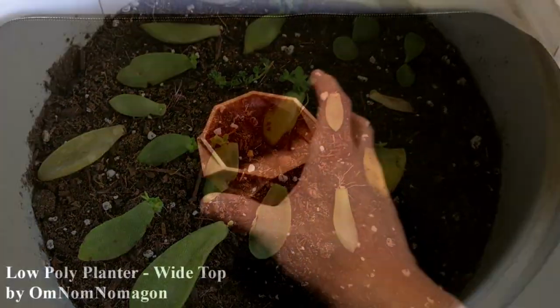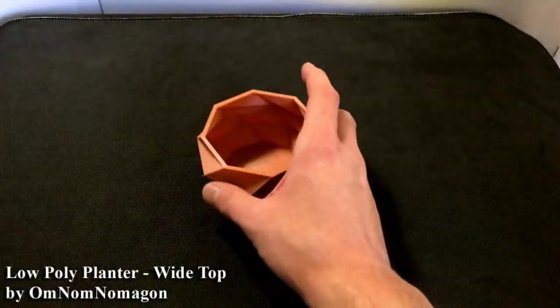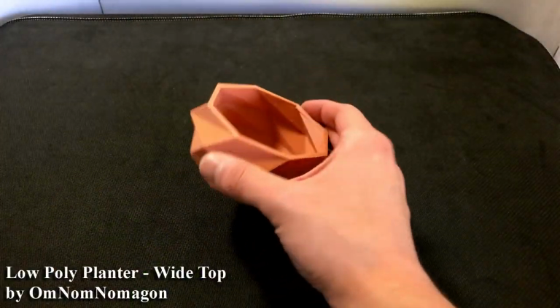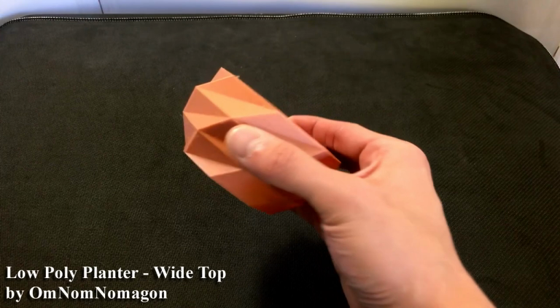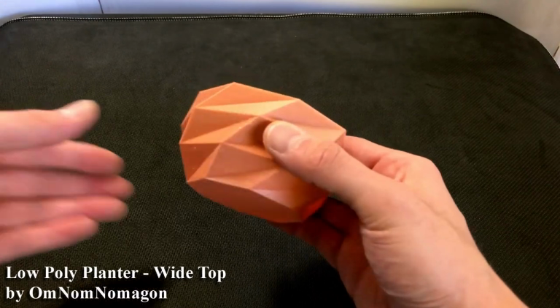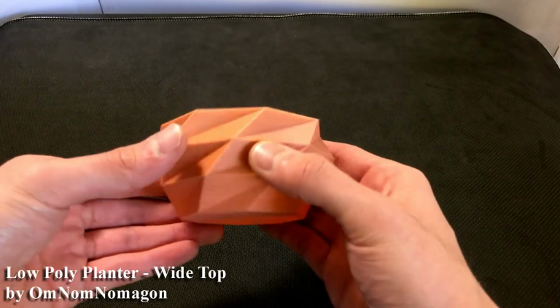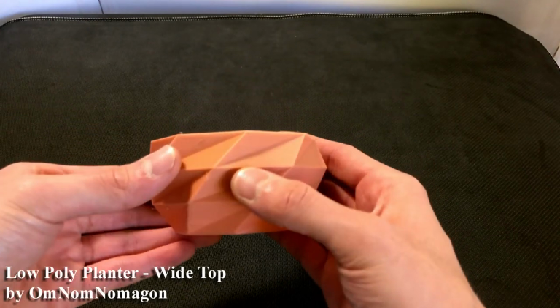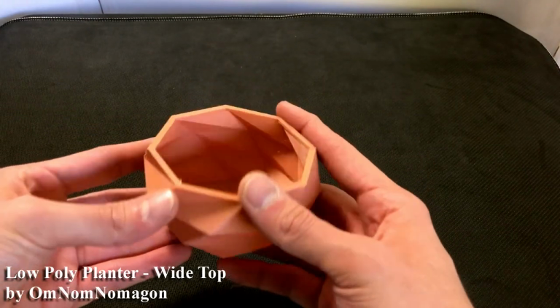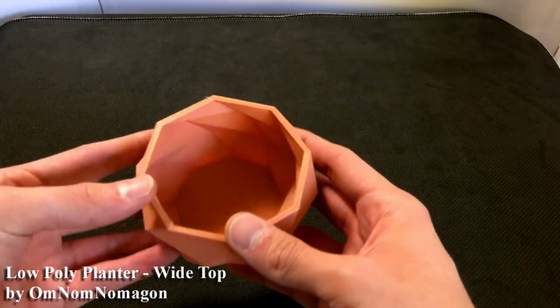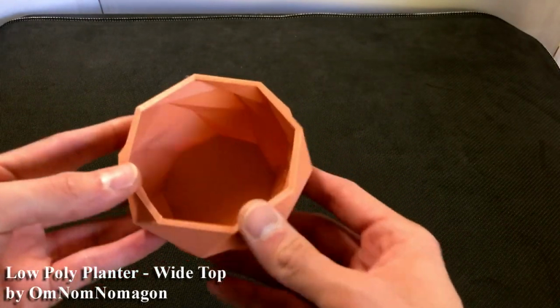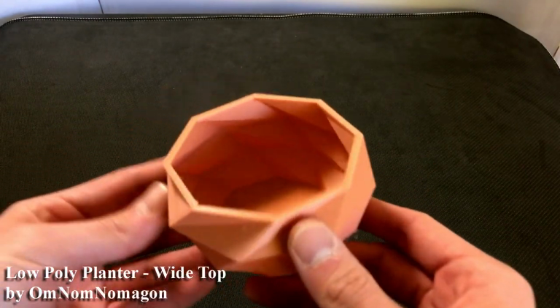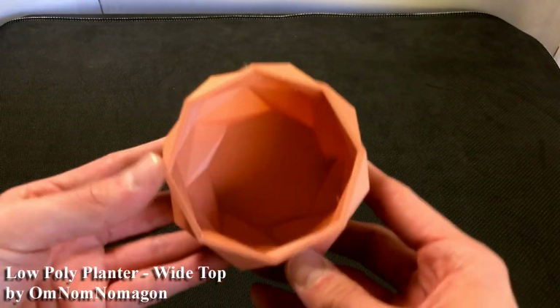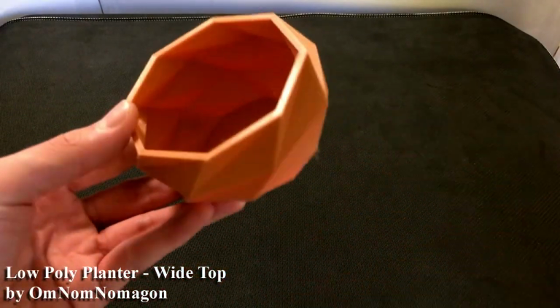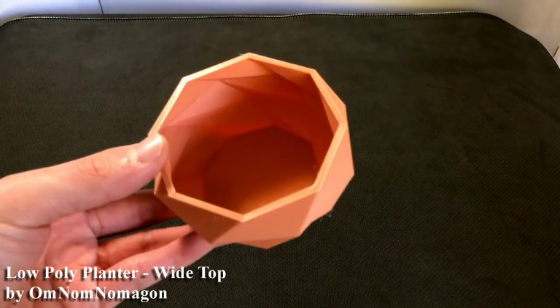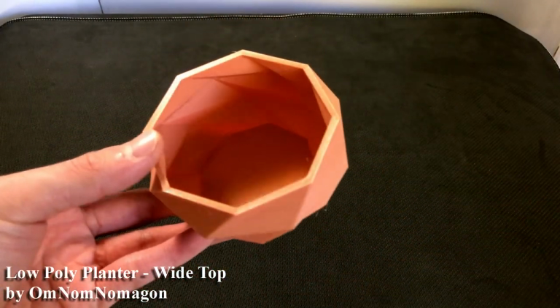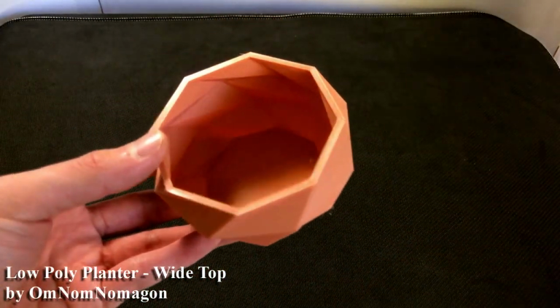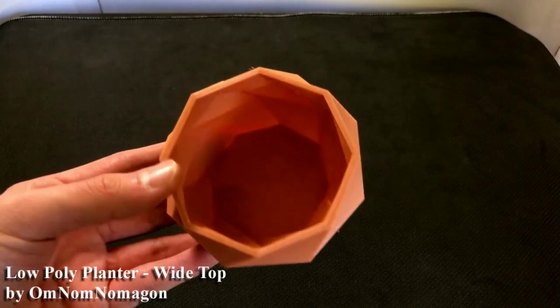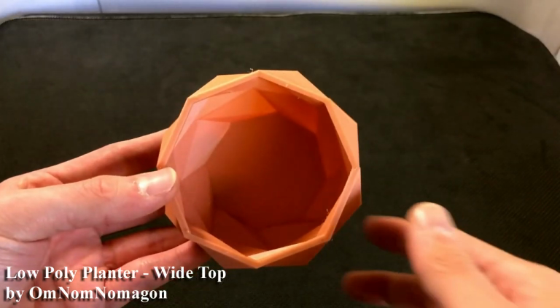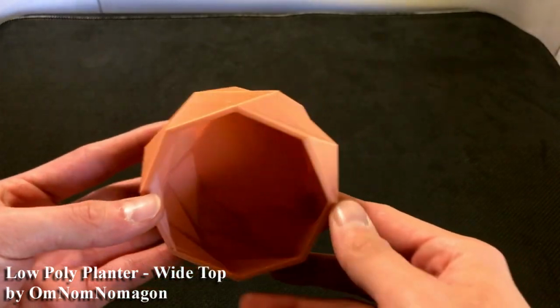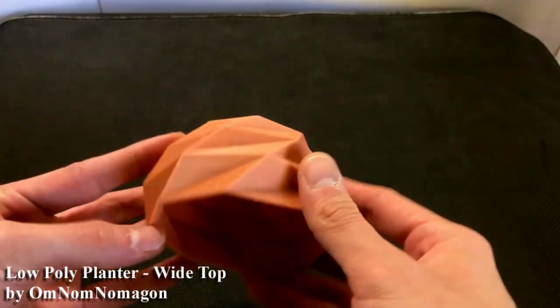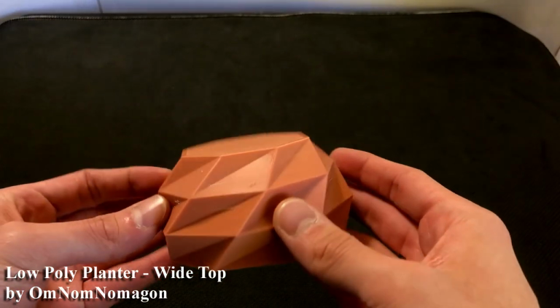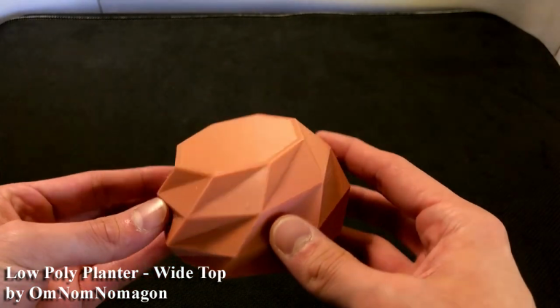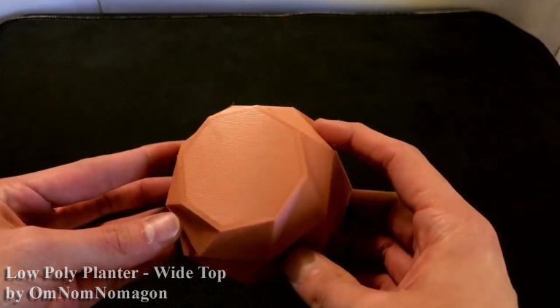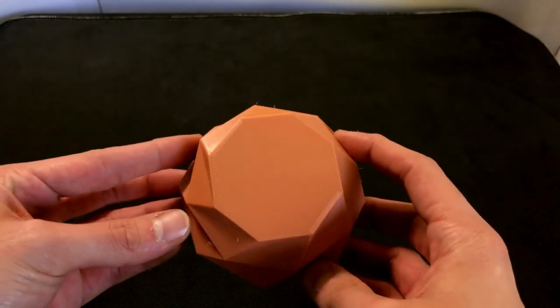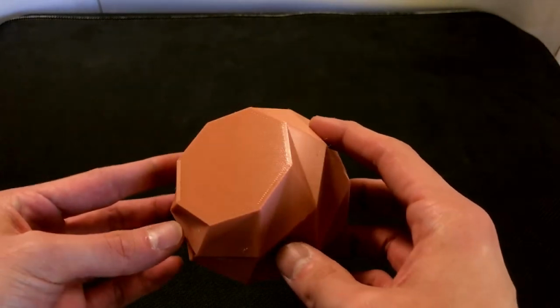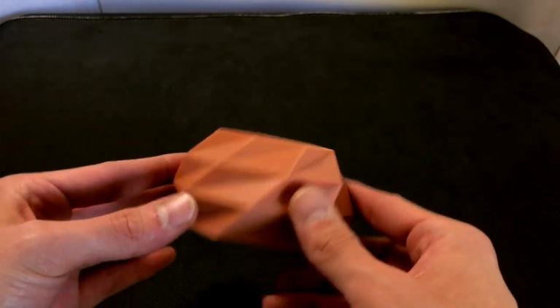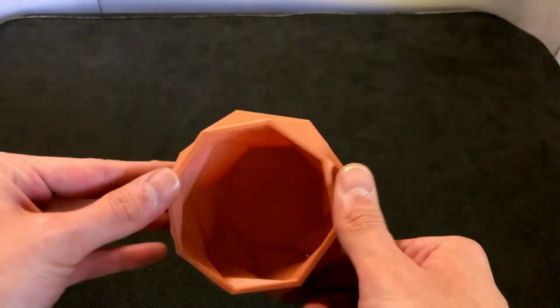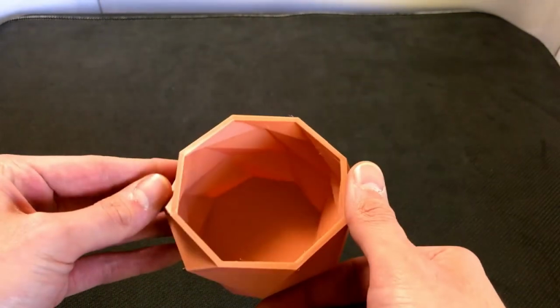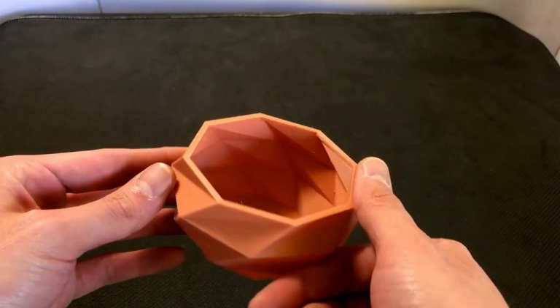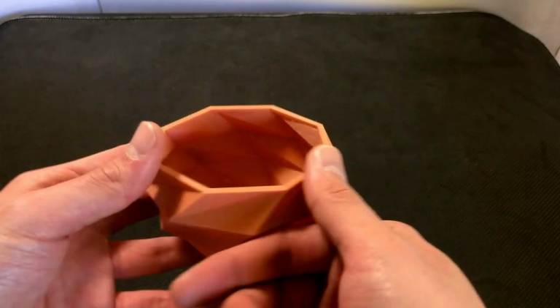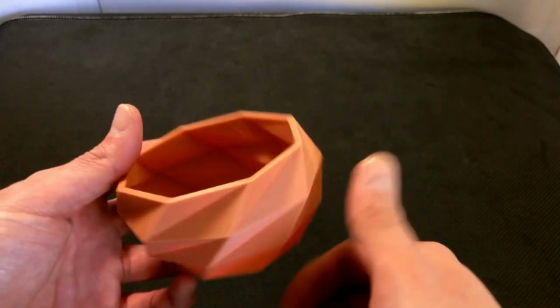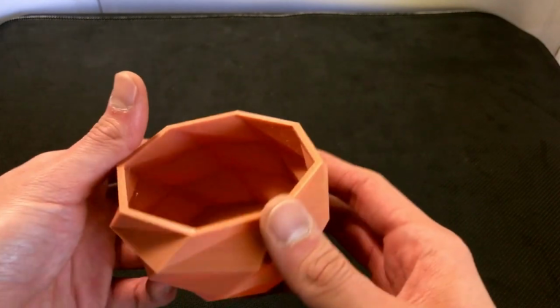I'll get started with the things I got off of Thingiverse. First is this low poly planter with a wide top. Very easy to print, didn't have any failures at all. It went in one go so I was pretty pleased with the way that it turned out.